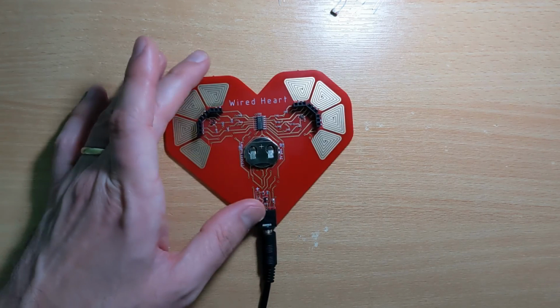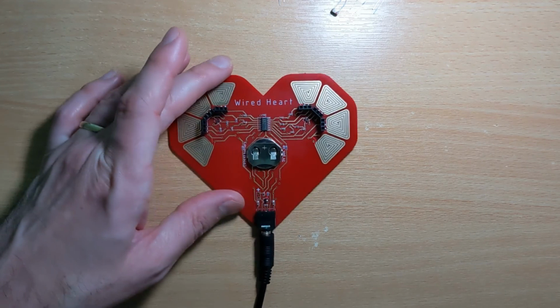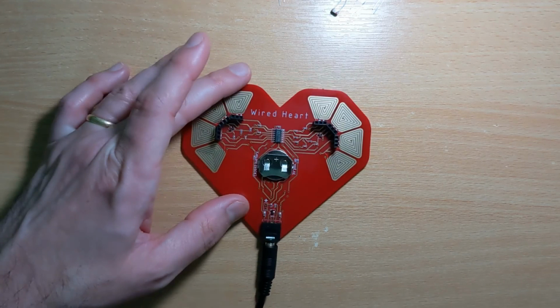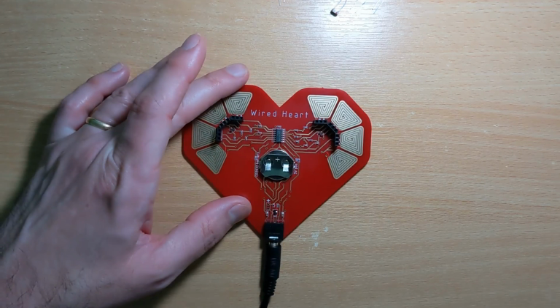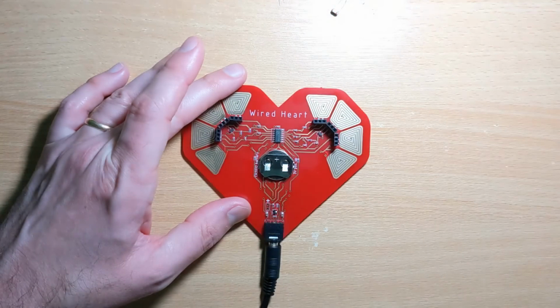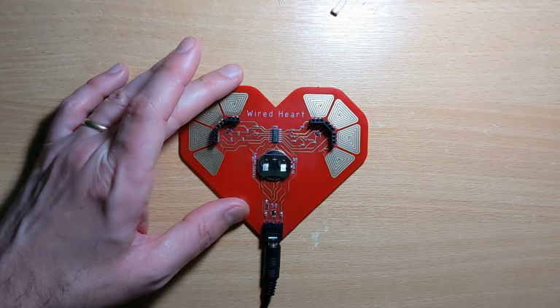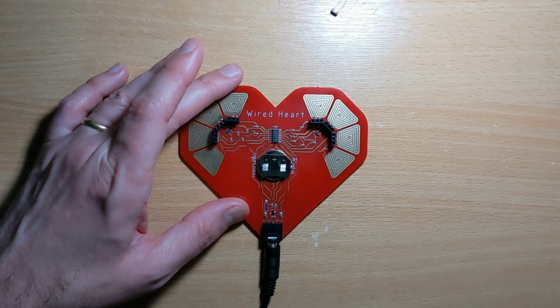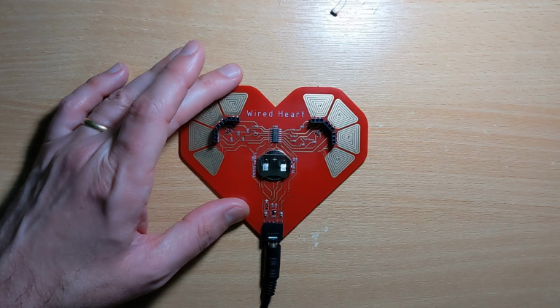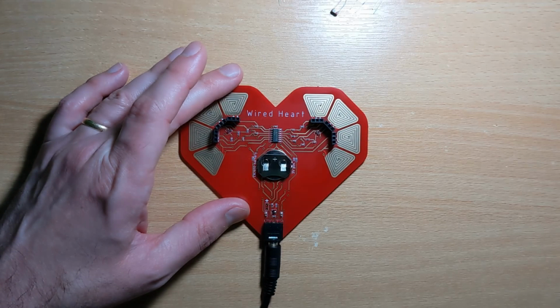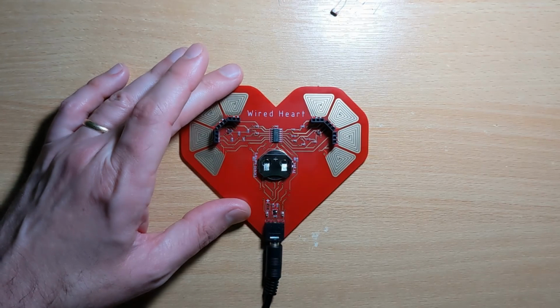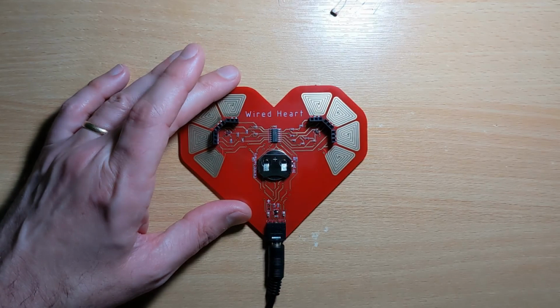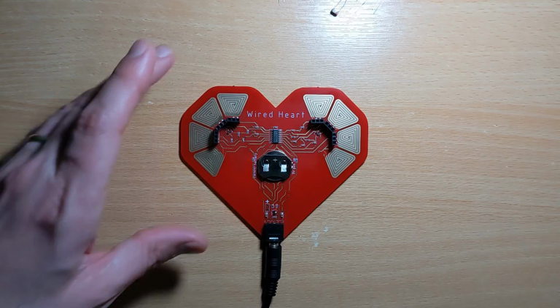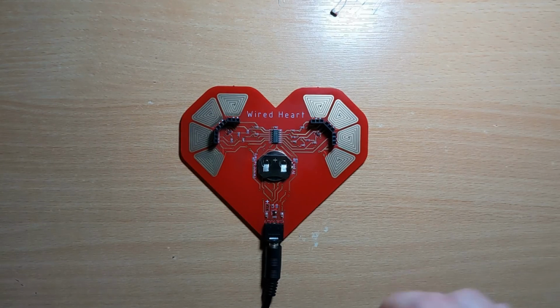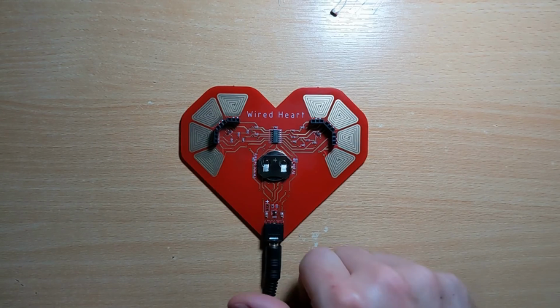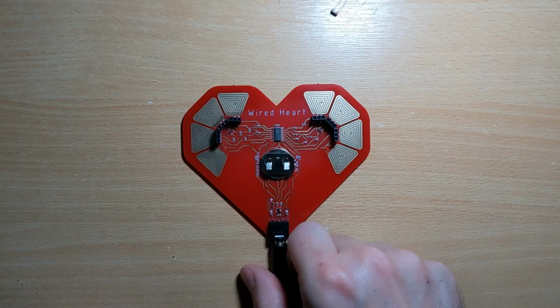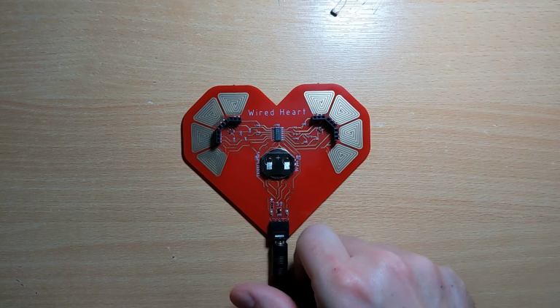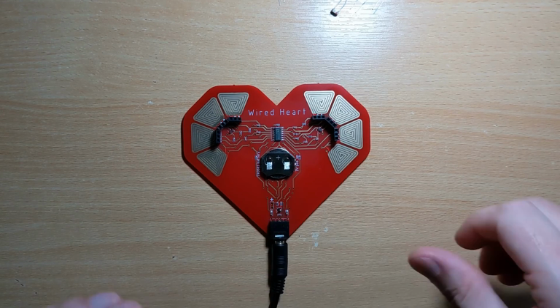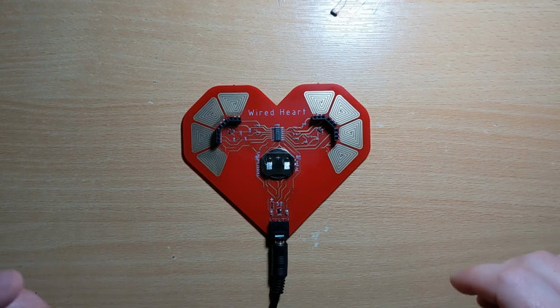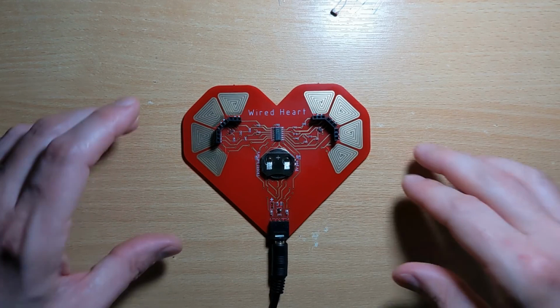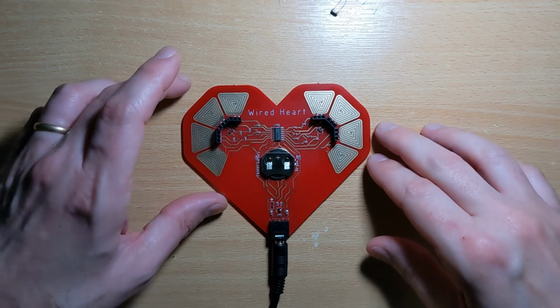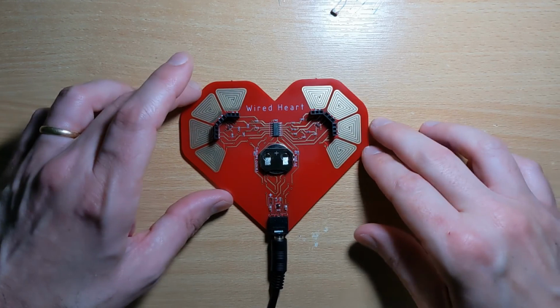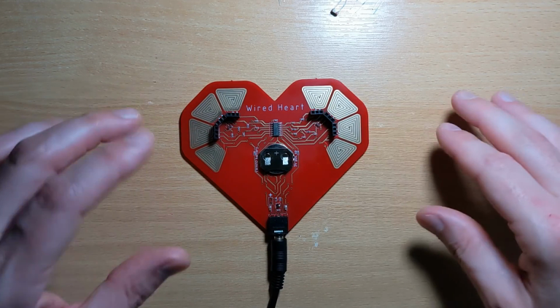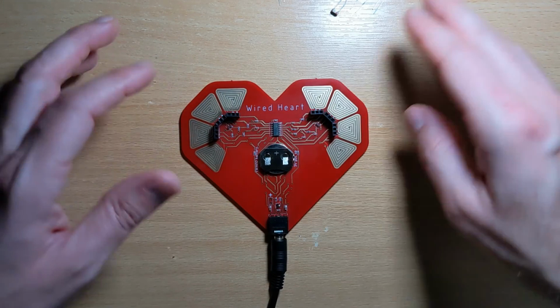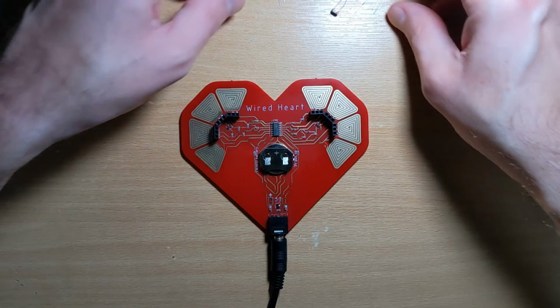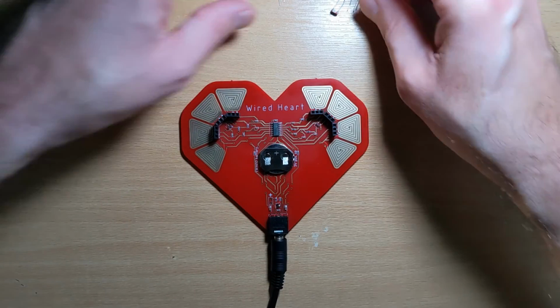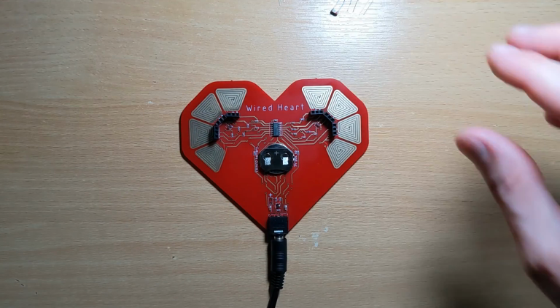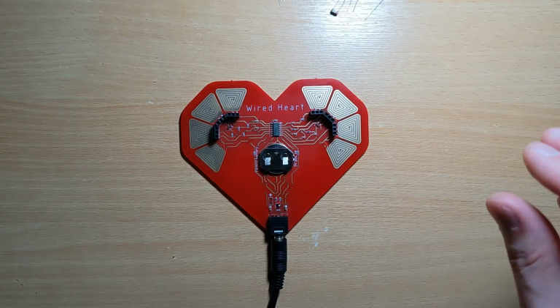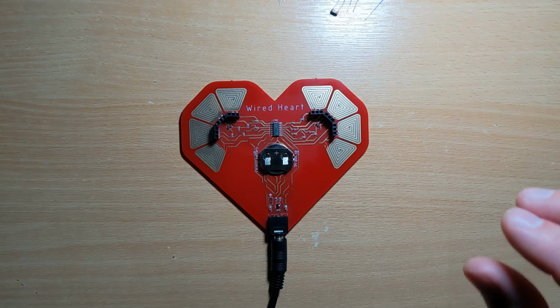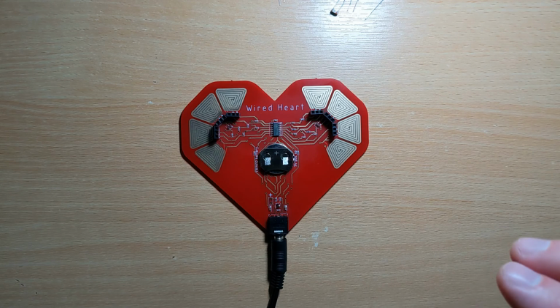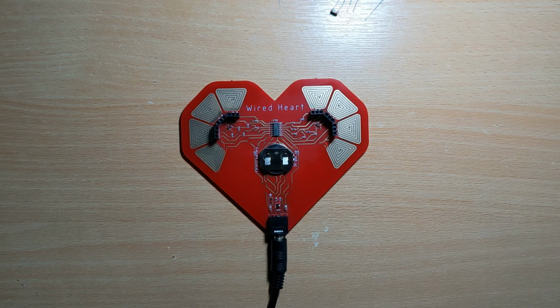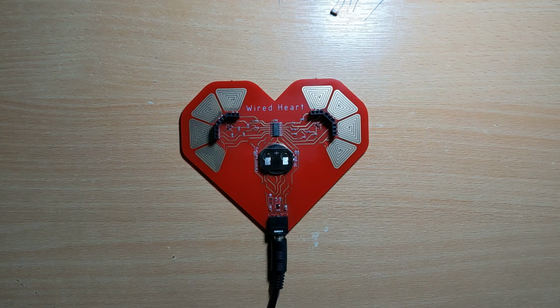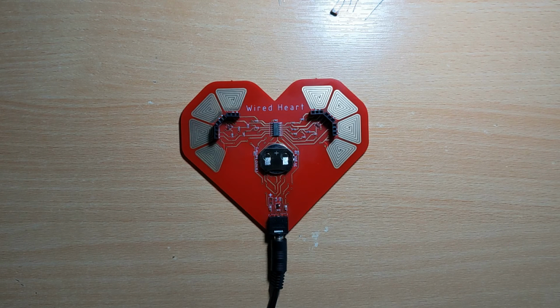So, just a quick look at this thing — it's quite an interesting synth. With all the kit, you don't actually need to do any soldering, which is quite handy.